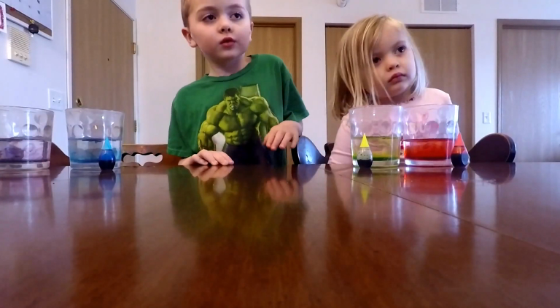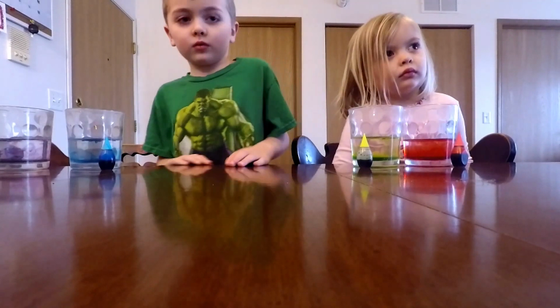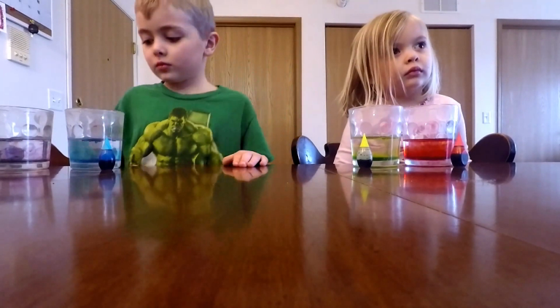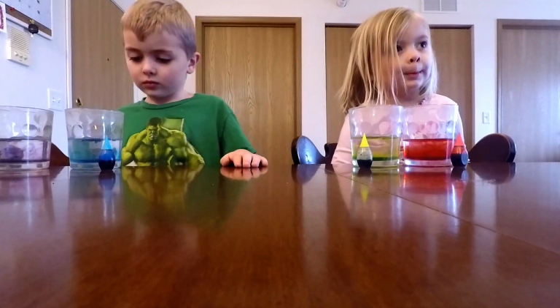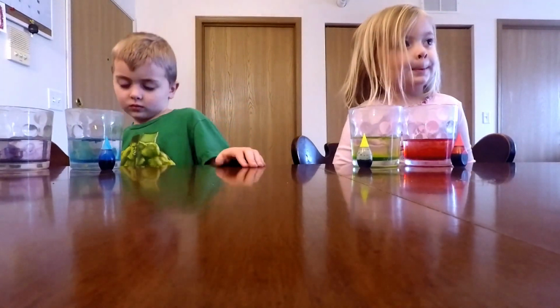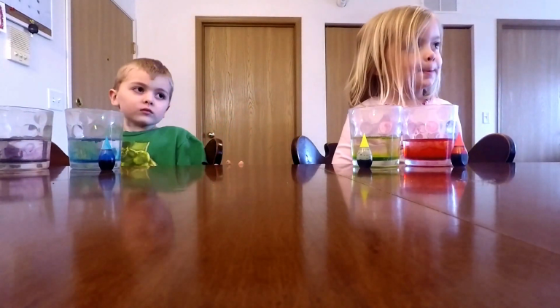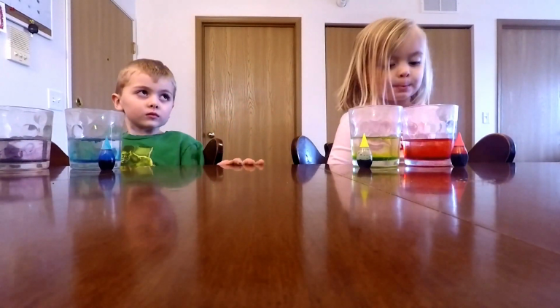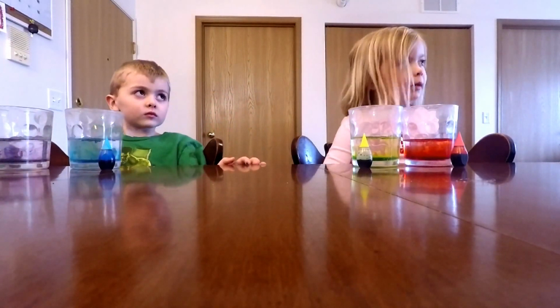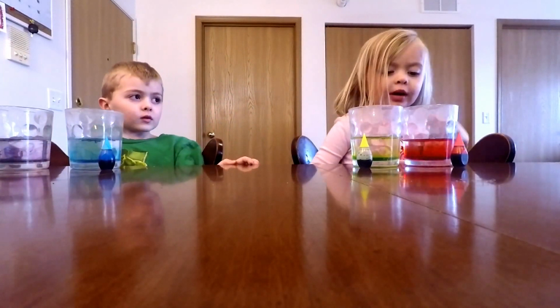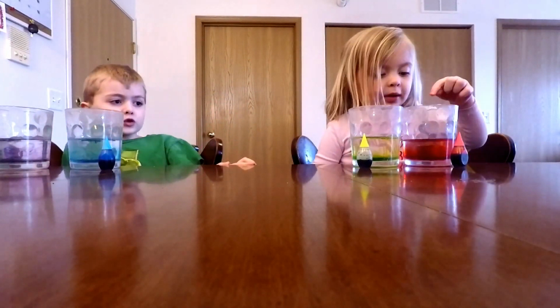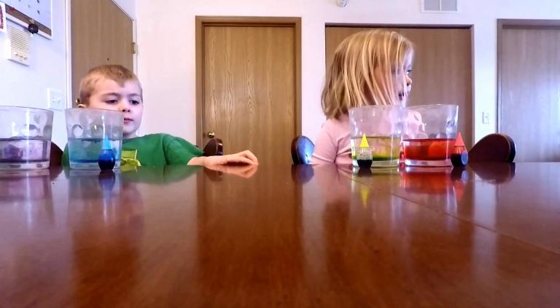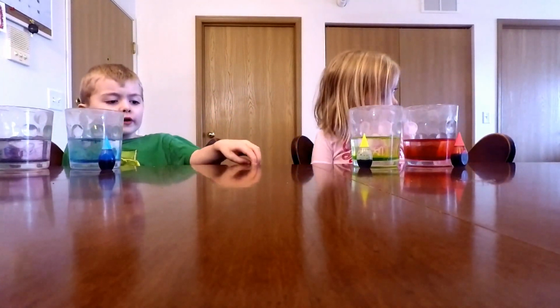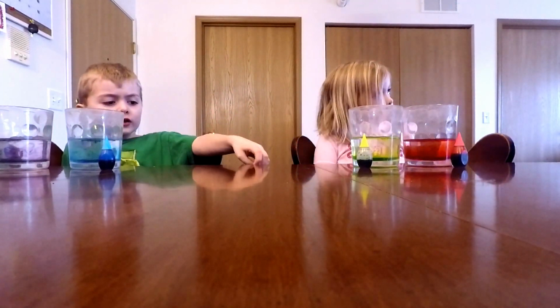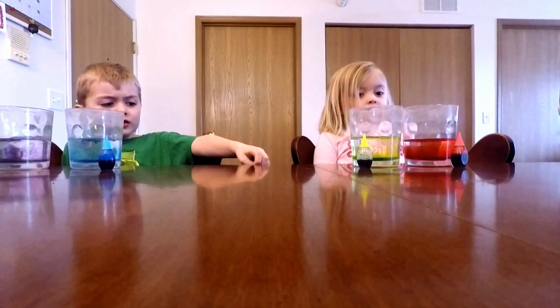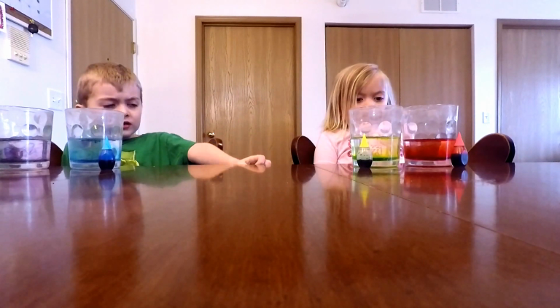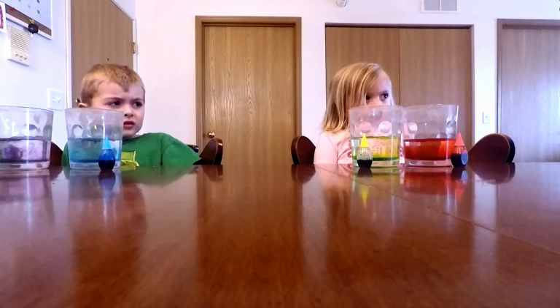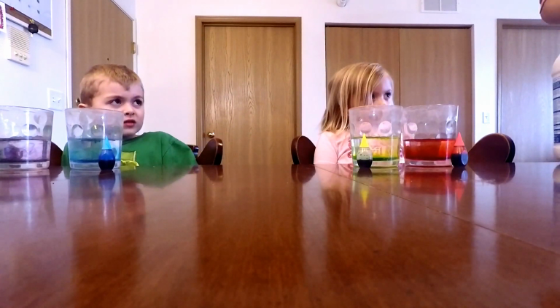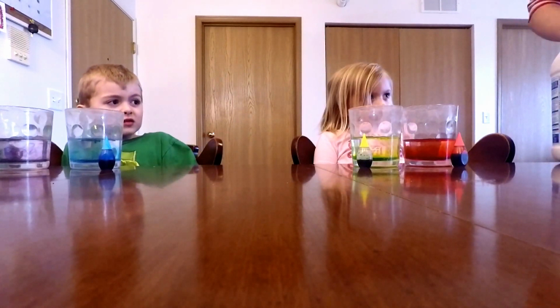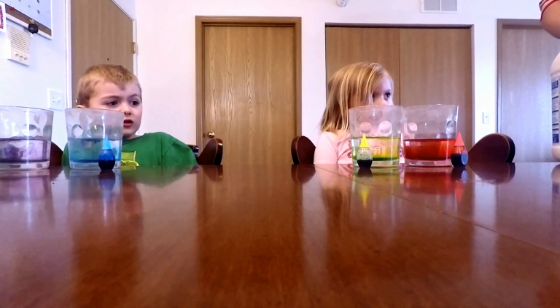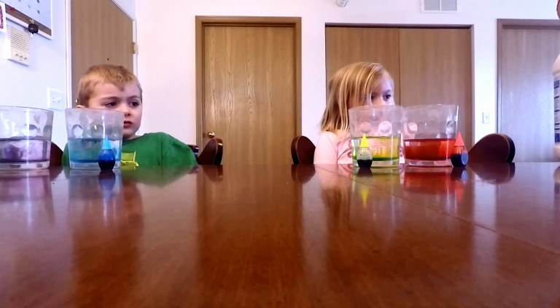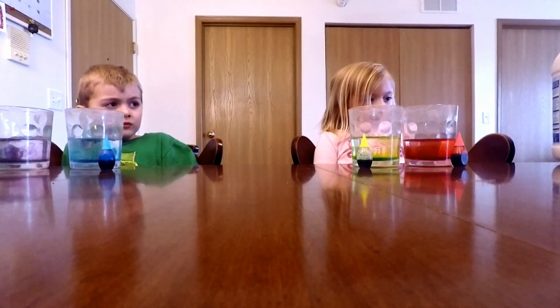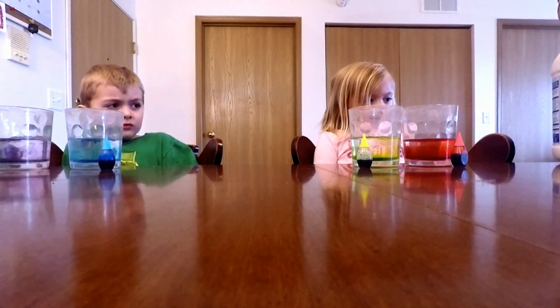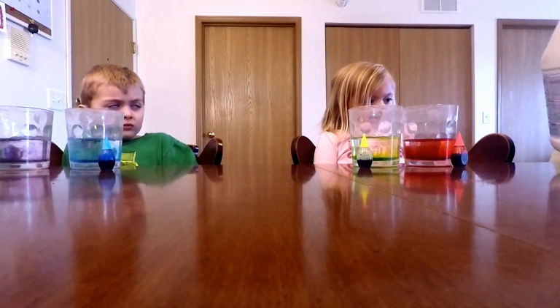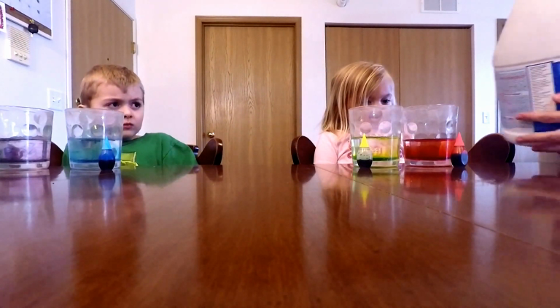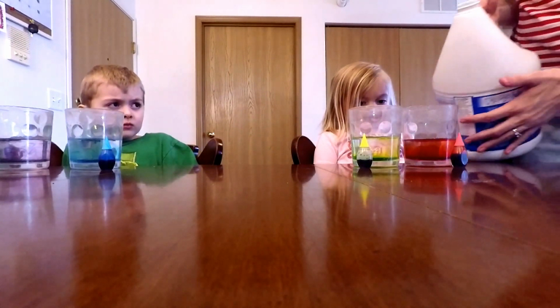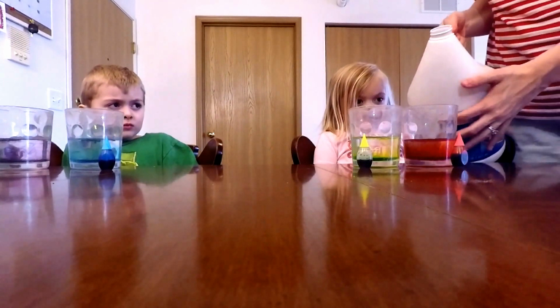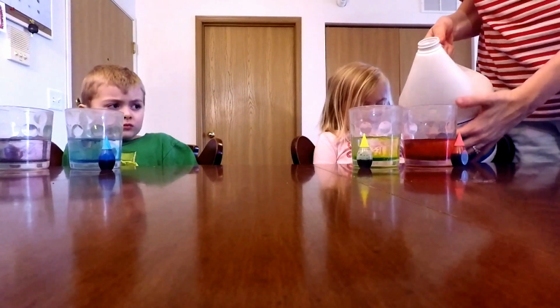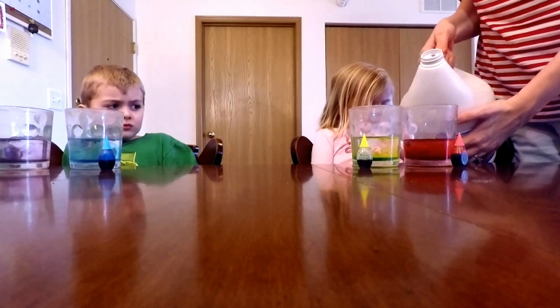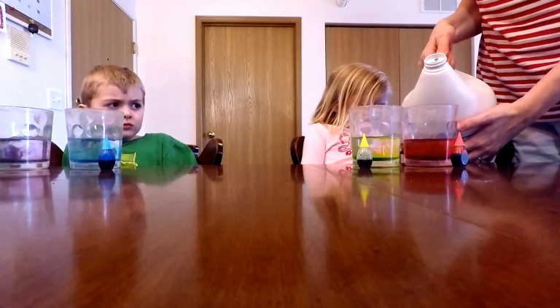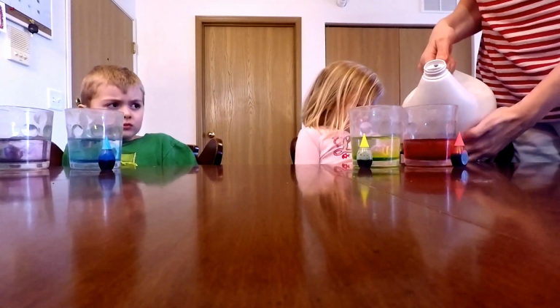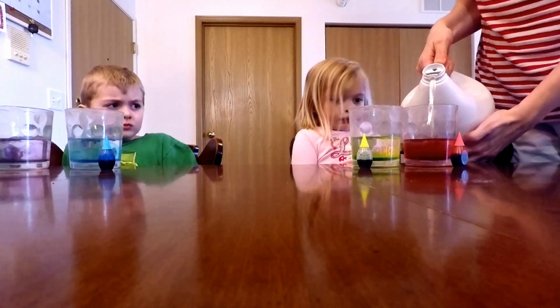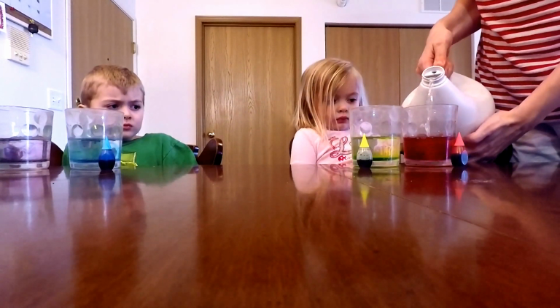Now let's see what happens when I add in some bleach. Are you ready? But don't pour it on us. No, I won't pour it on you. And the kids can't touch this — this is only for adults. This experiment can only be done with adults.